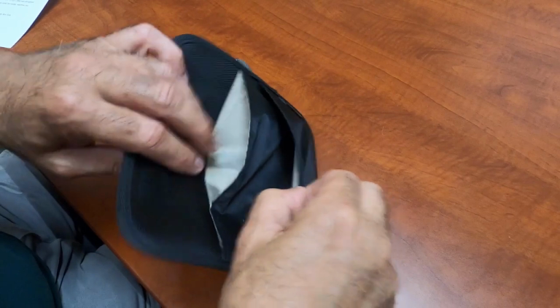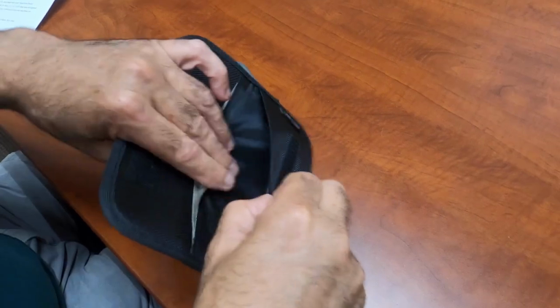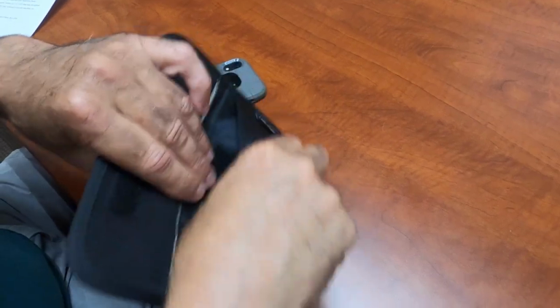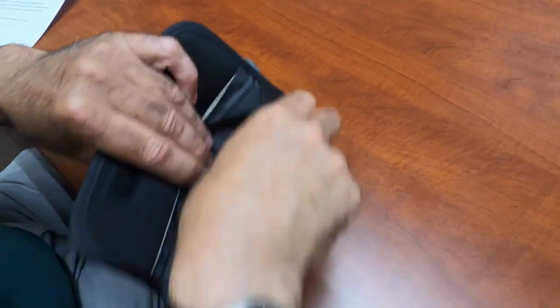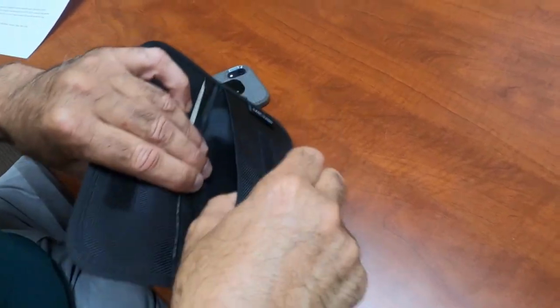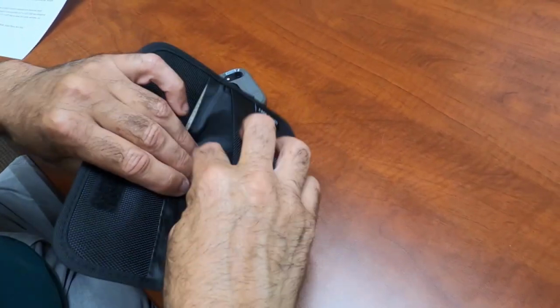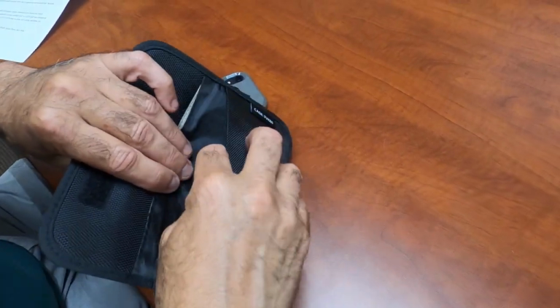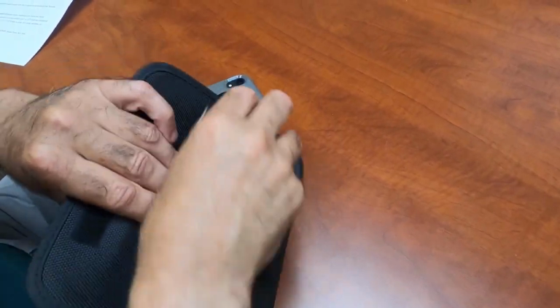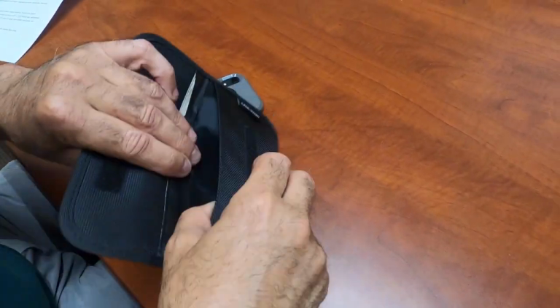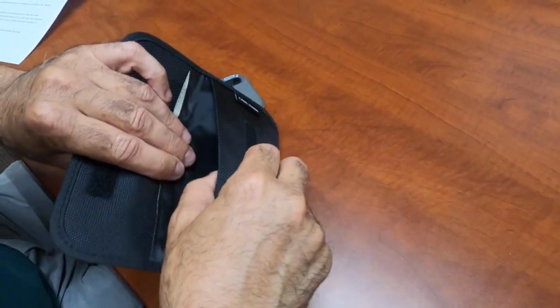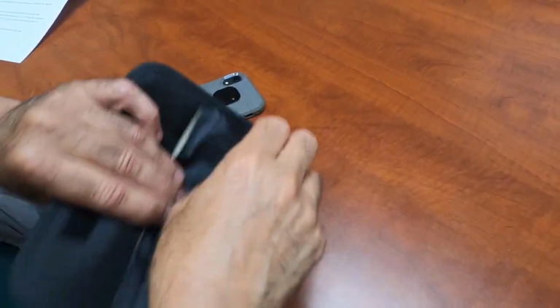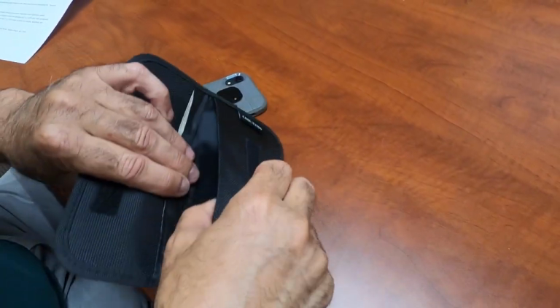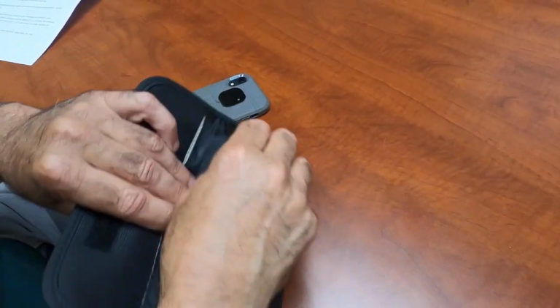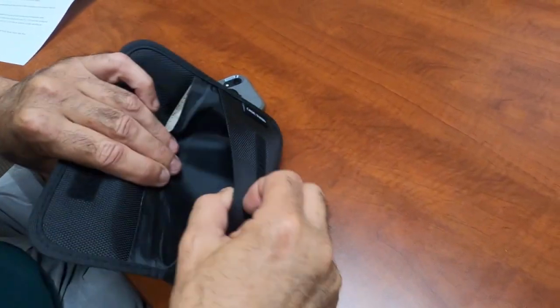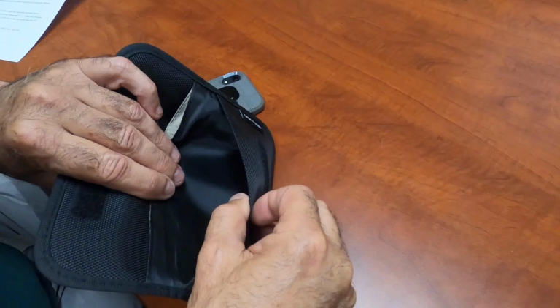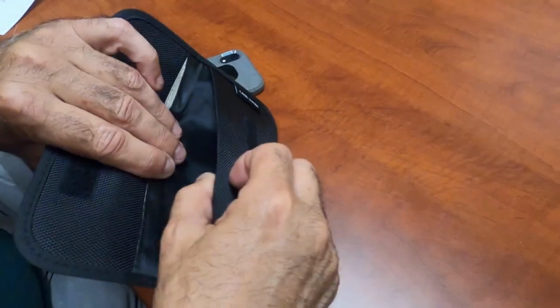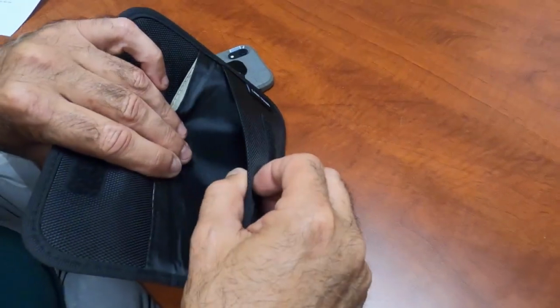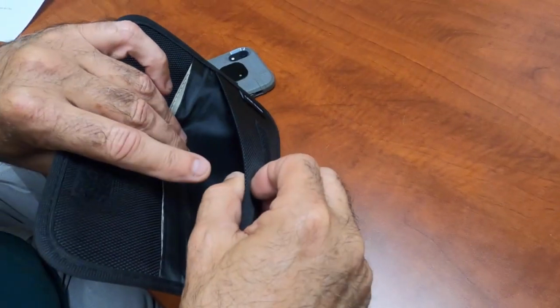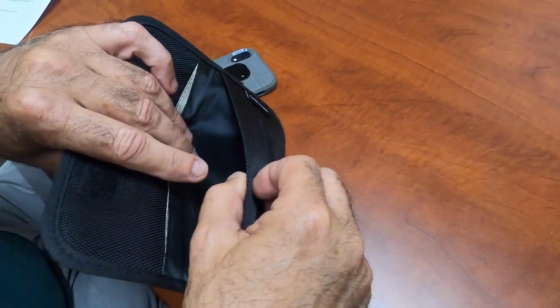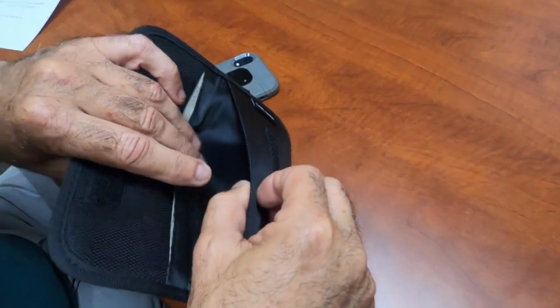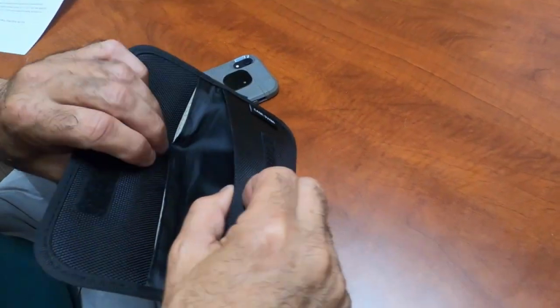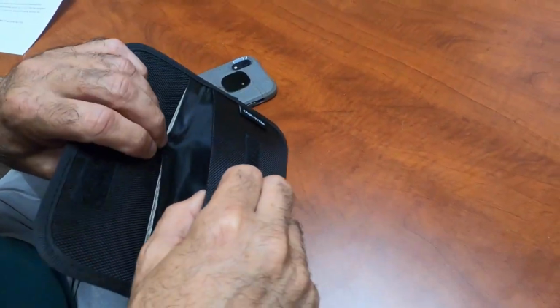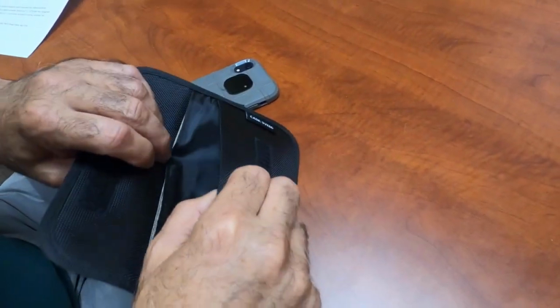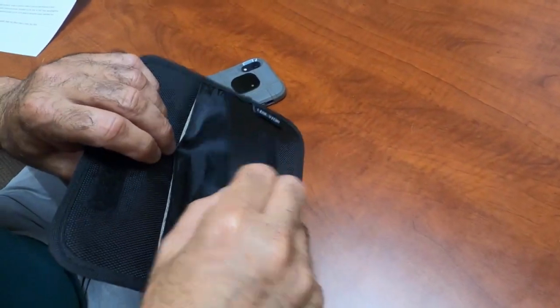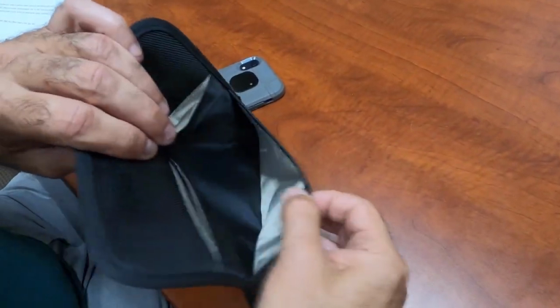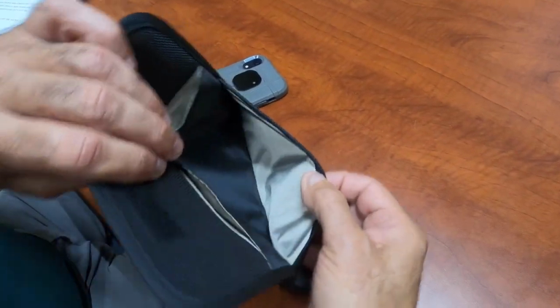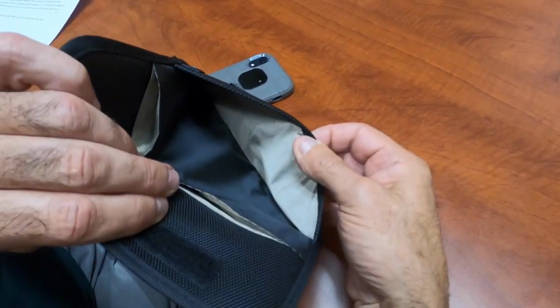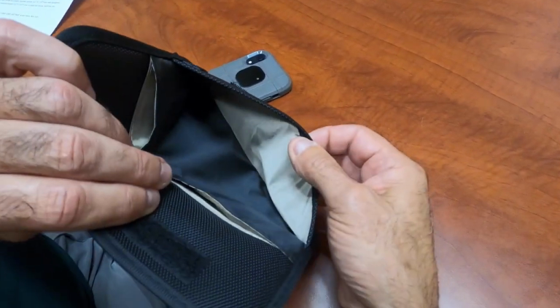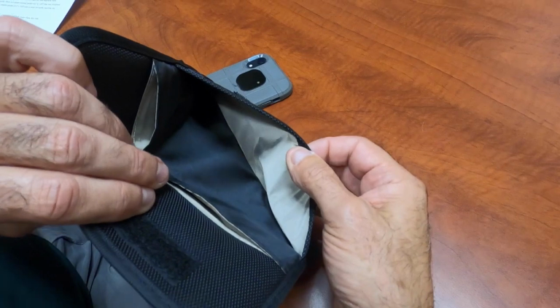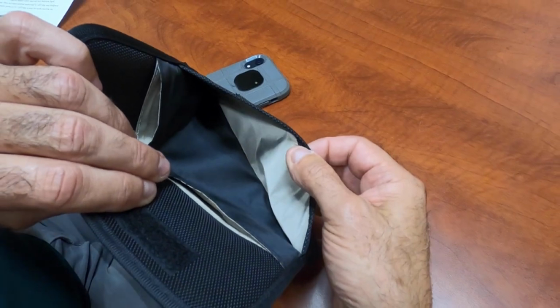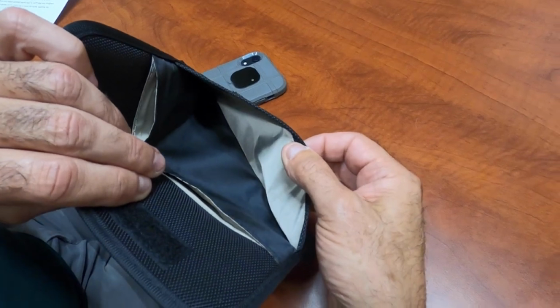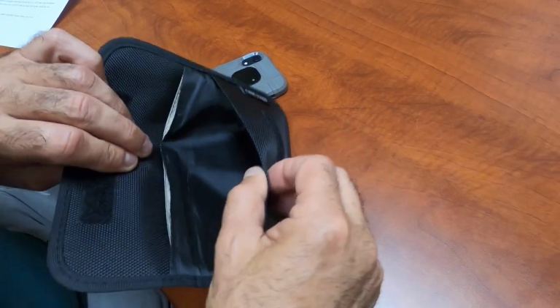The first pouch is like, hey, maybe I want my wallet in there, or I want to put some keys or whatever. Minimal protection — it's got some protection. There's a lining inside, an RF lining inside.